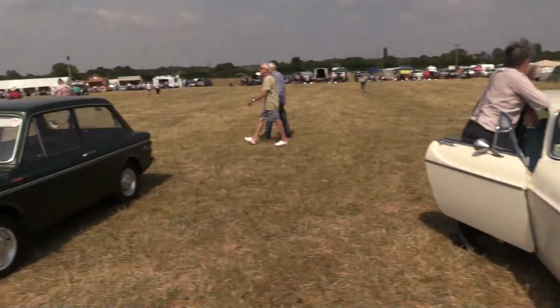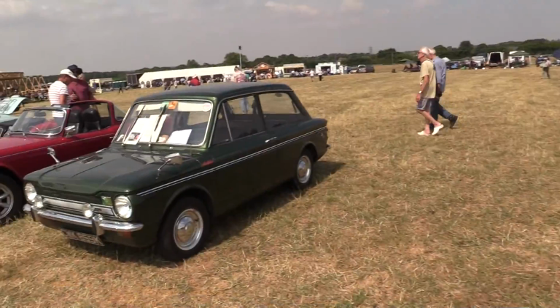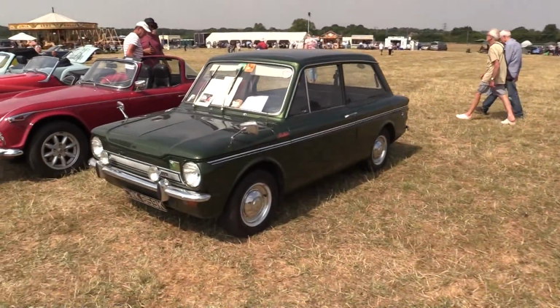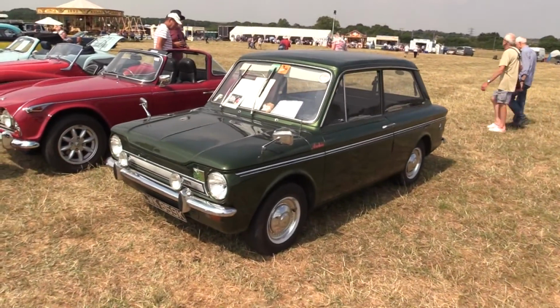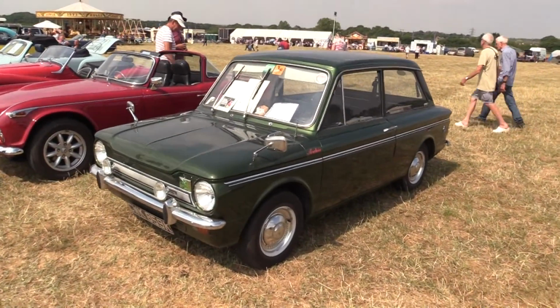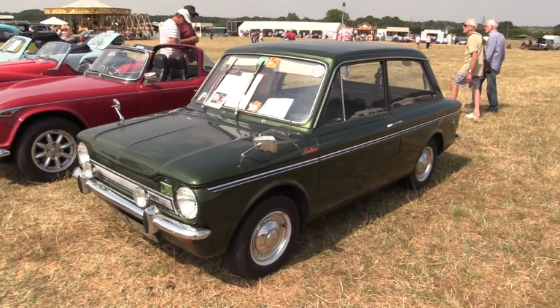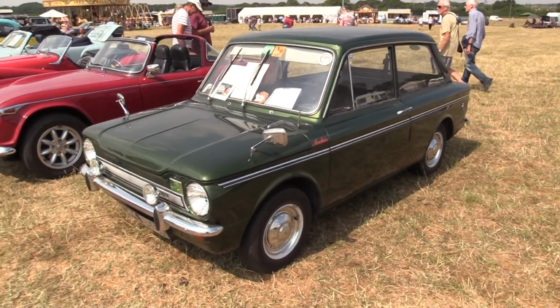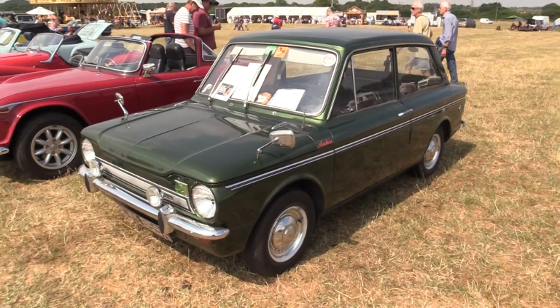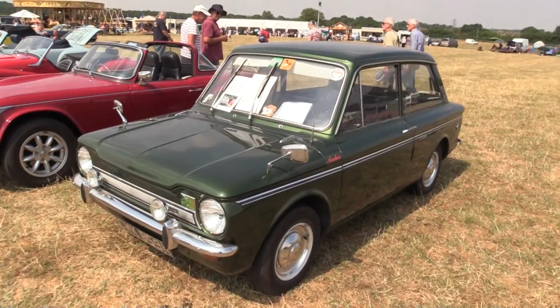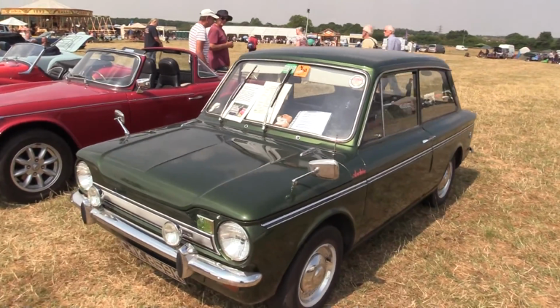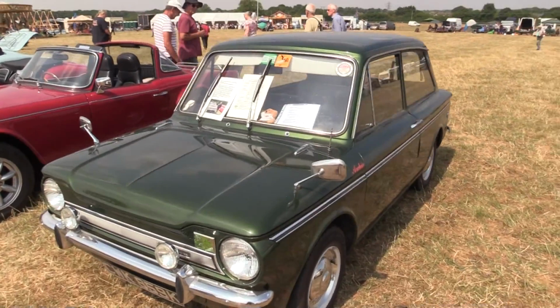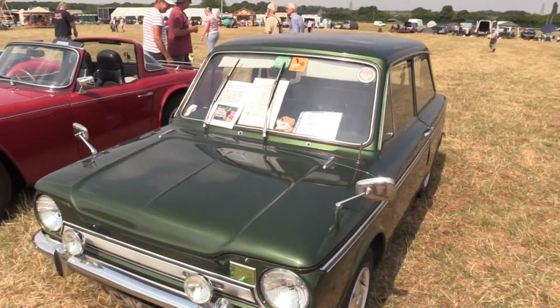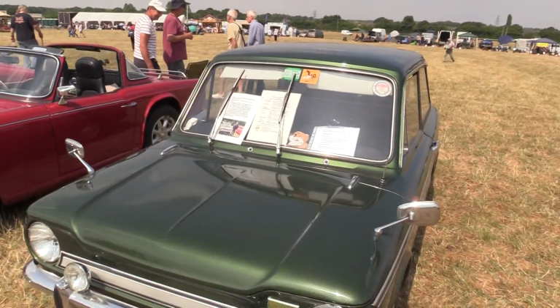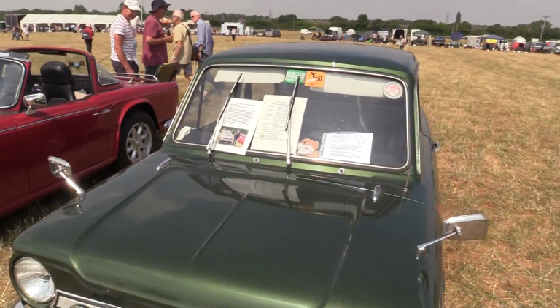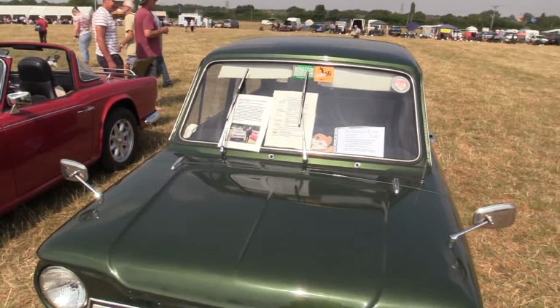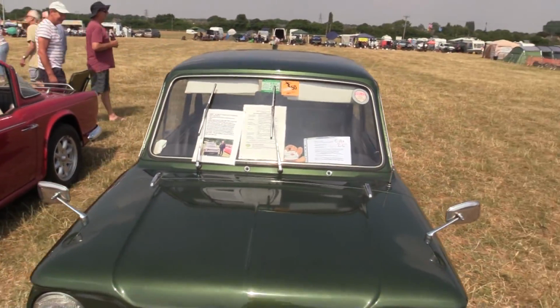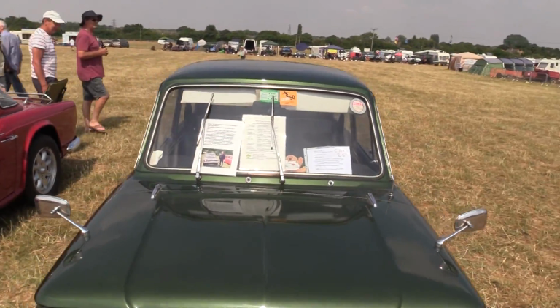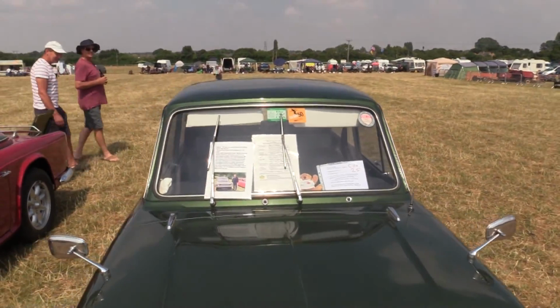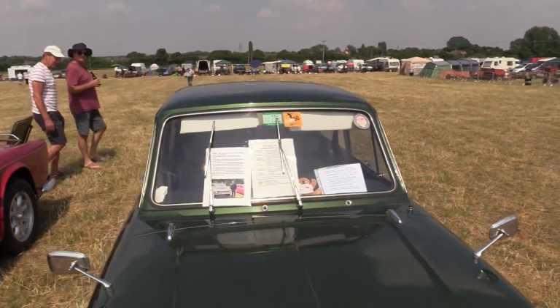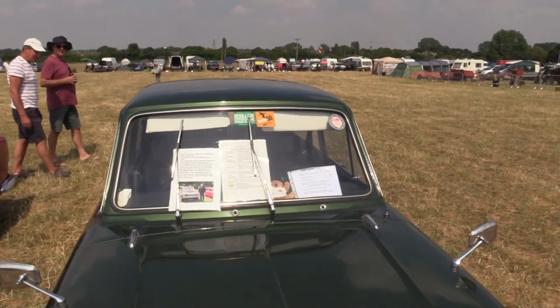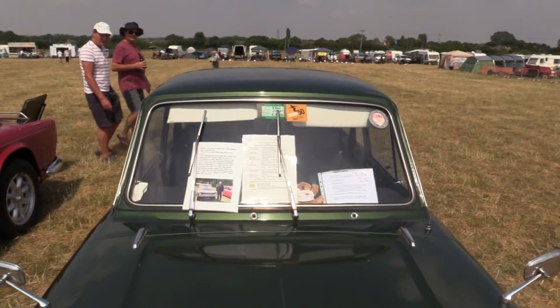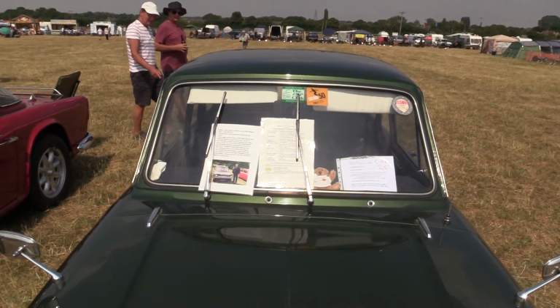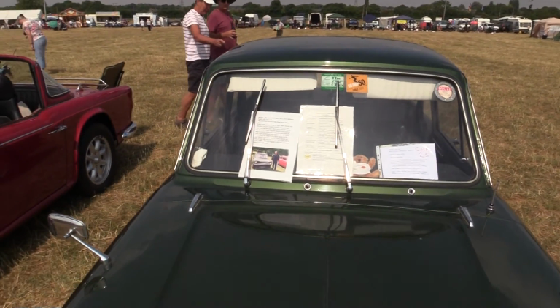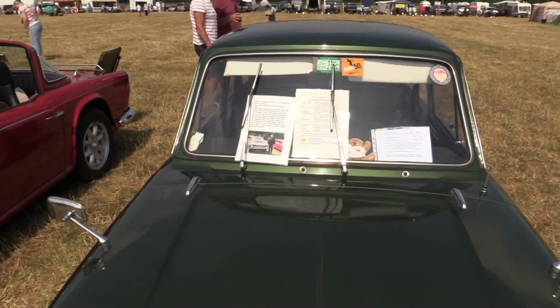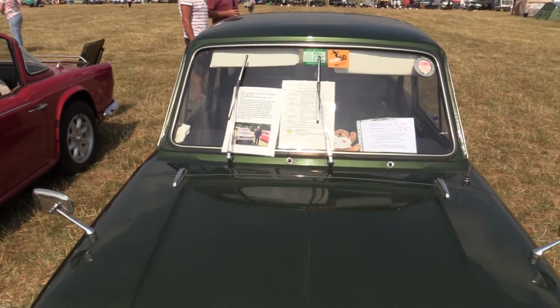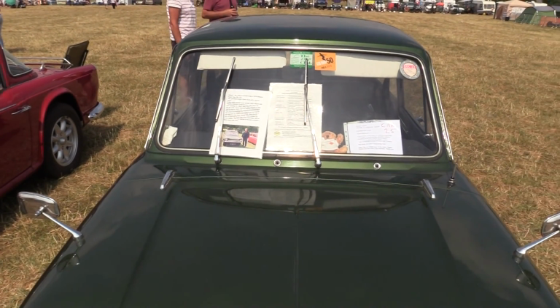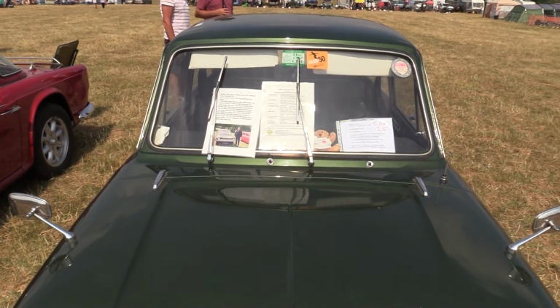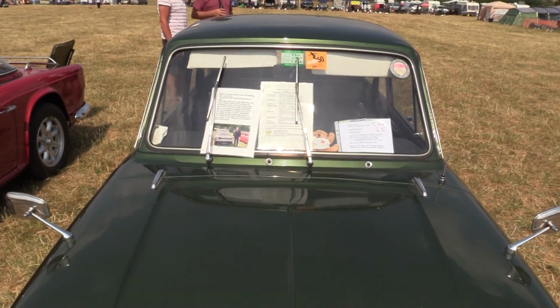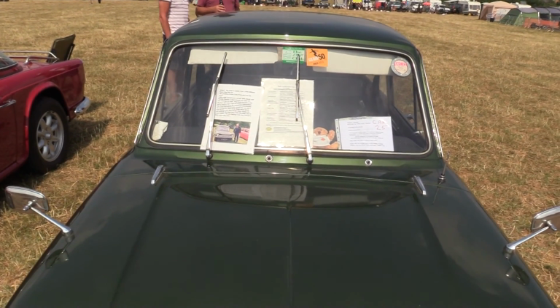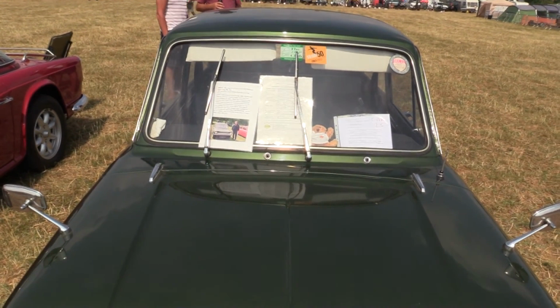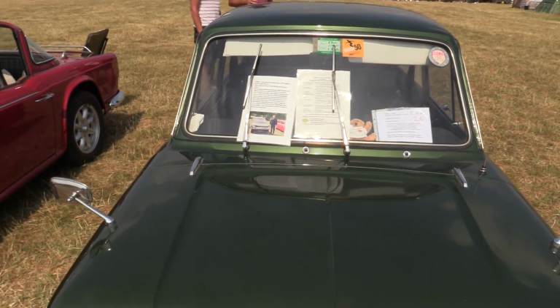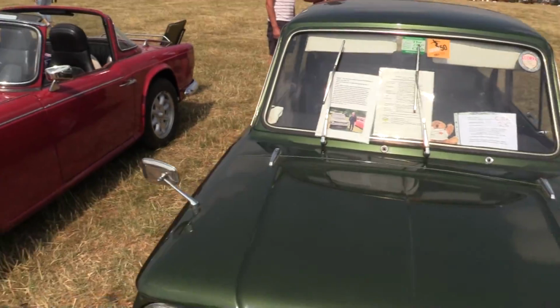Hillman Imp here. There we are — a cheap car for the day. 1972 Hillman Super Imp Mark III there.